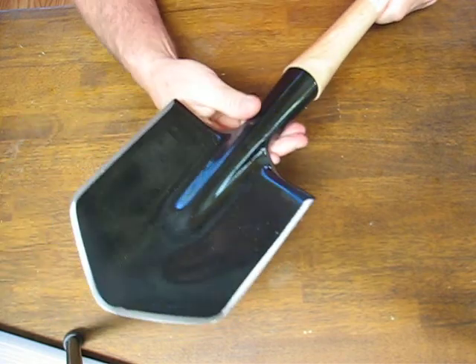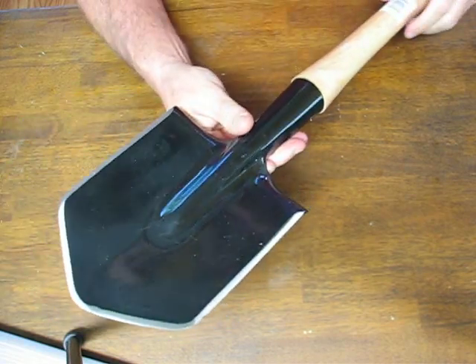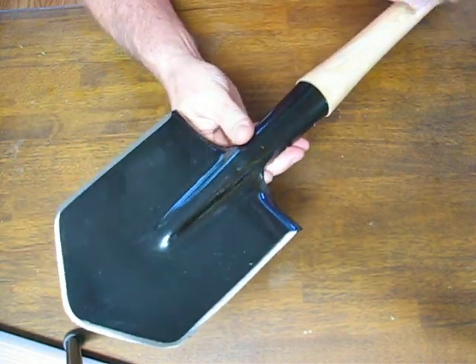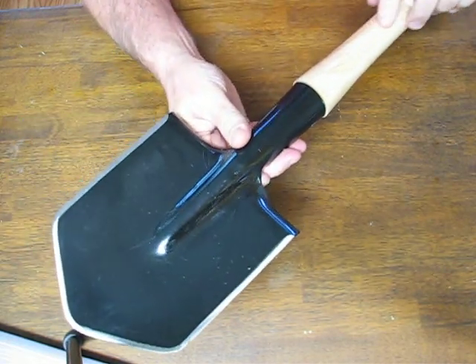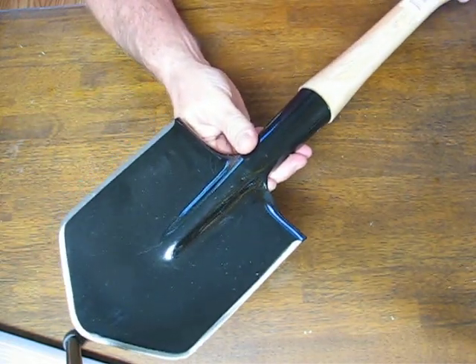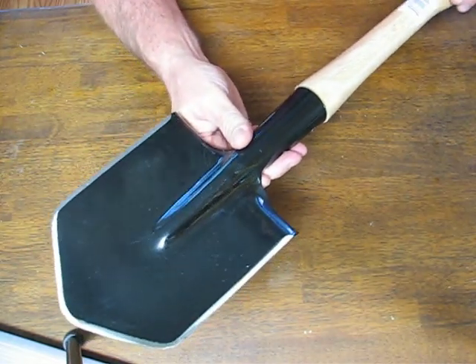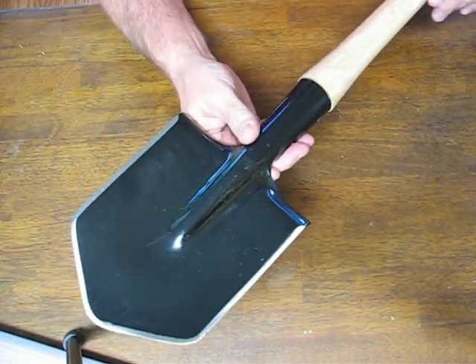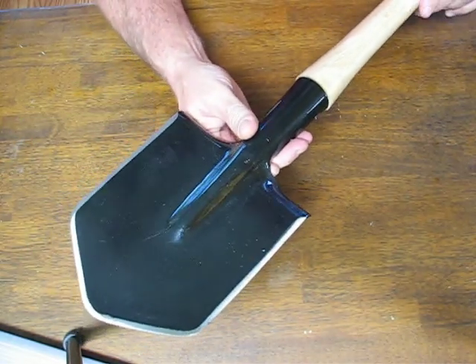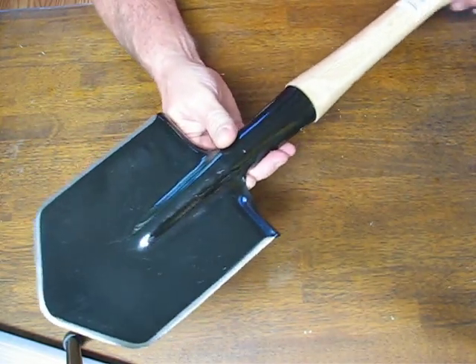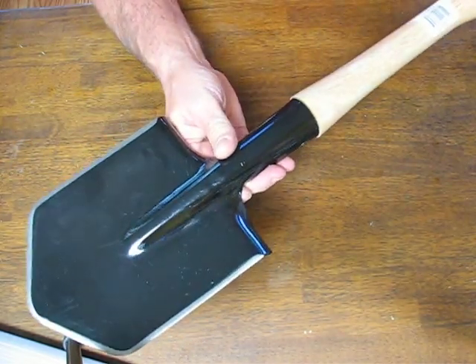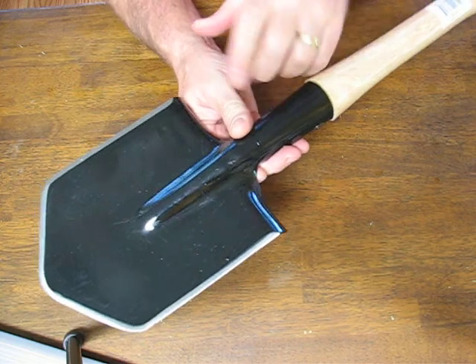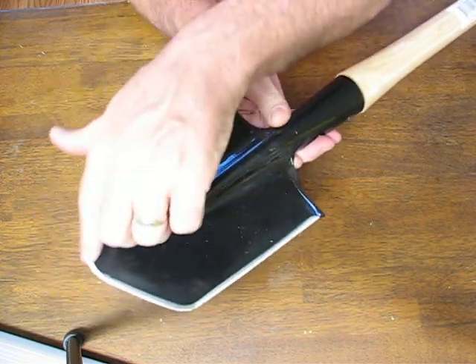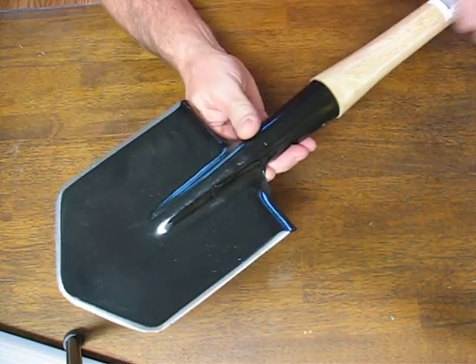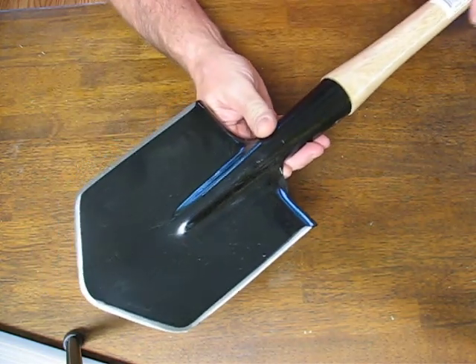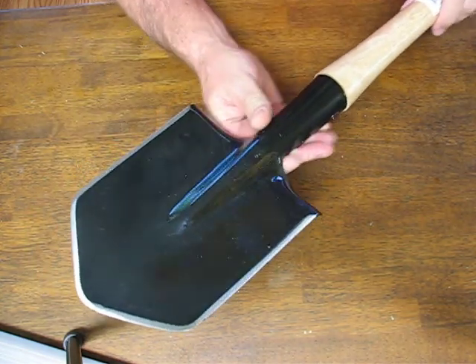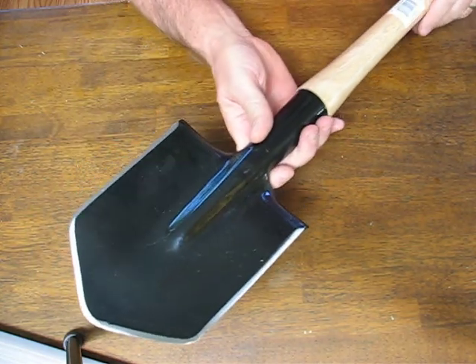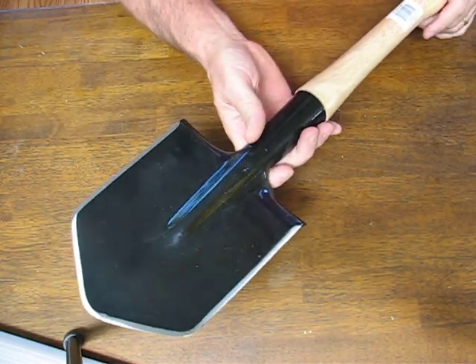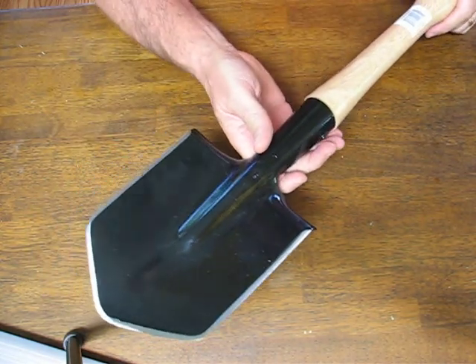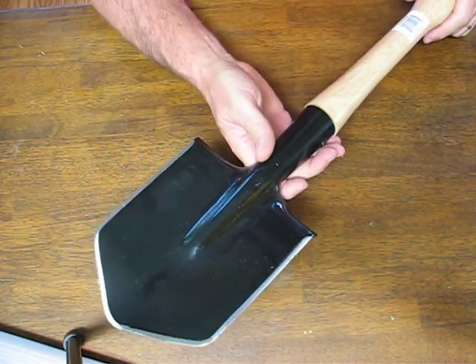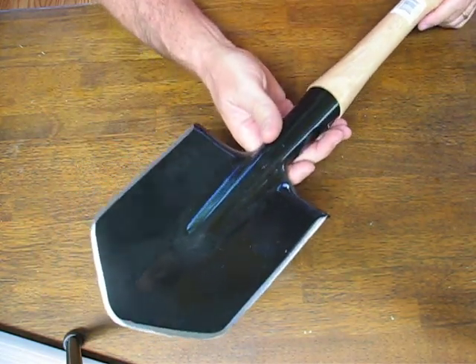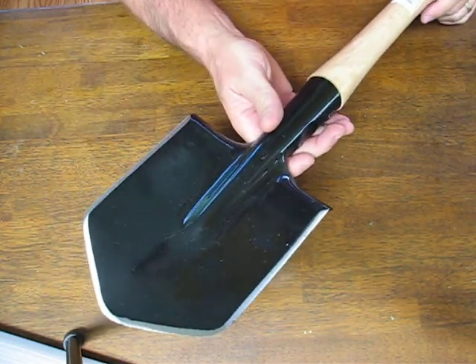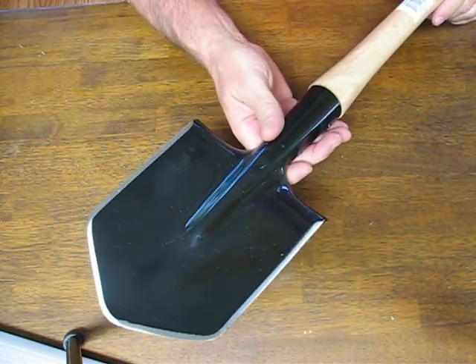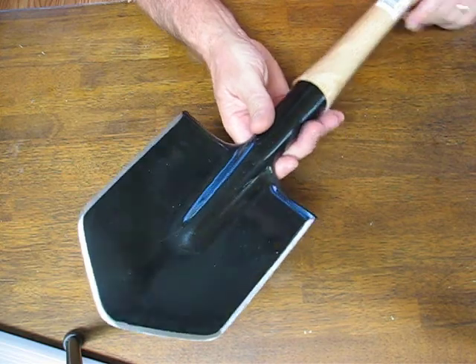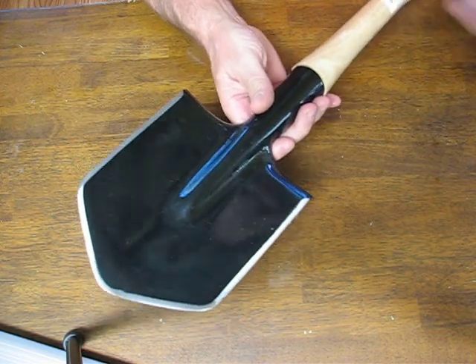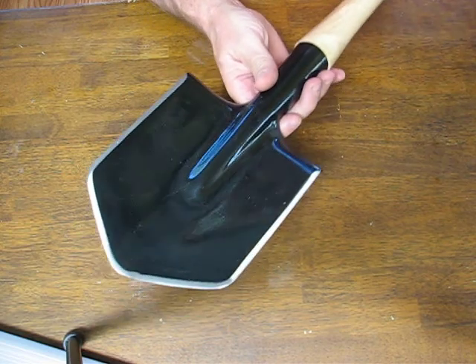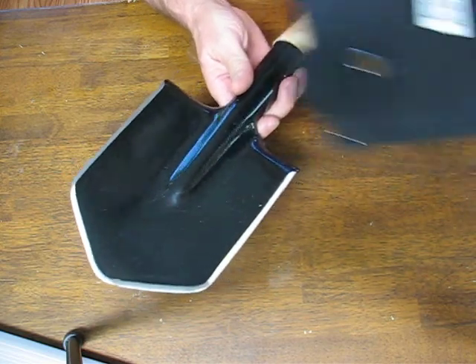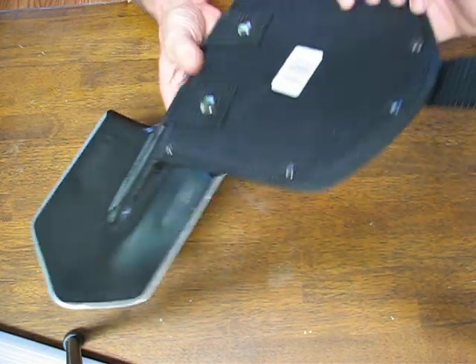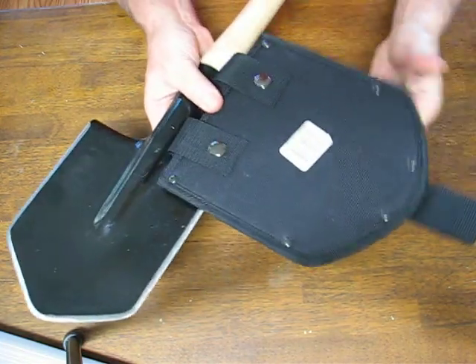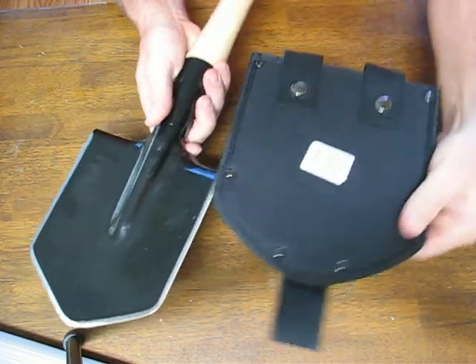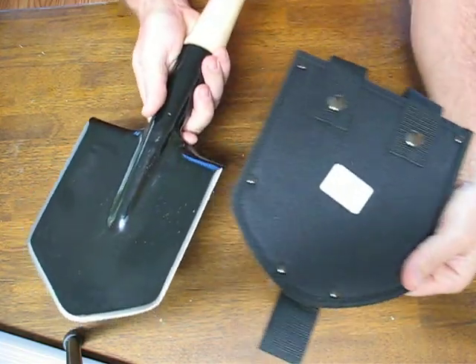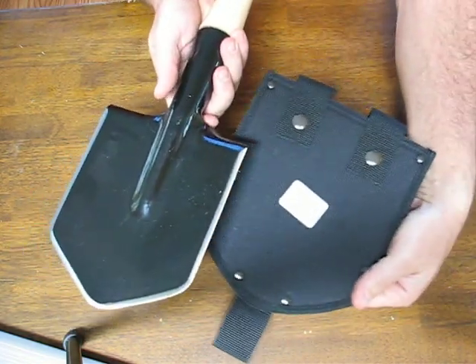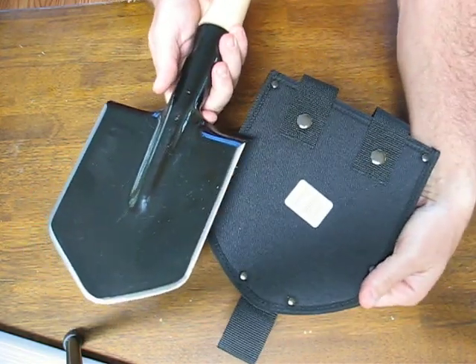The handle is heavy duty hardwood, with an overall length of 19 and 11/16 inches. The weight is 26.6 ounces, and there's a nylon sheath available, sold separately.